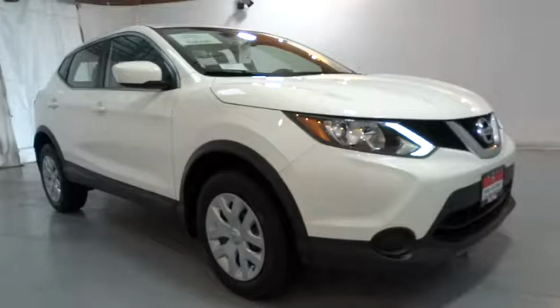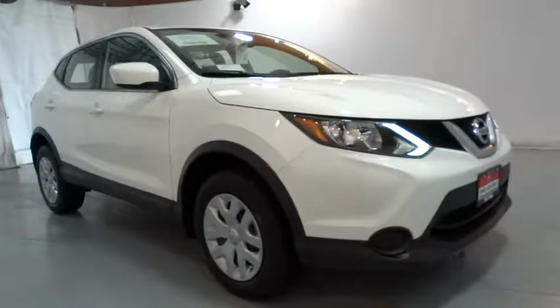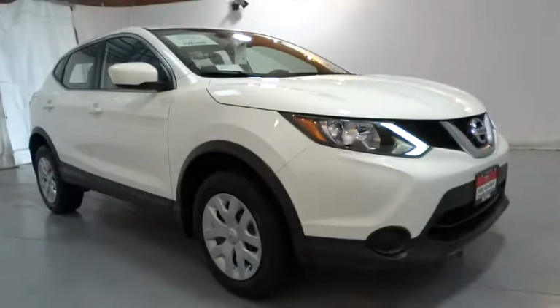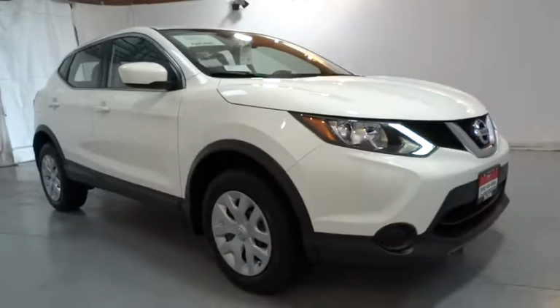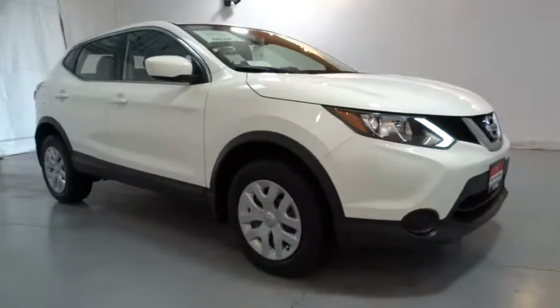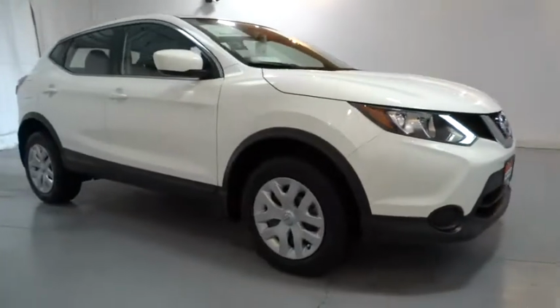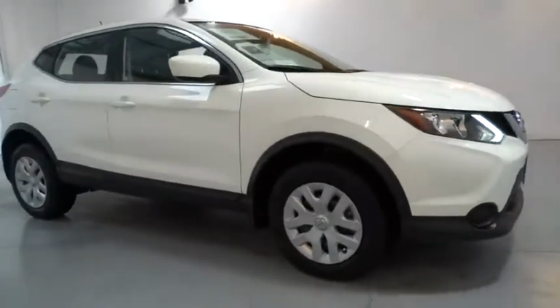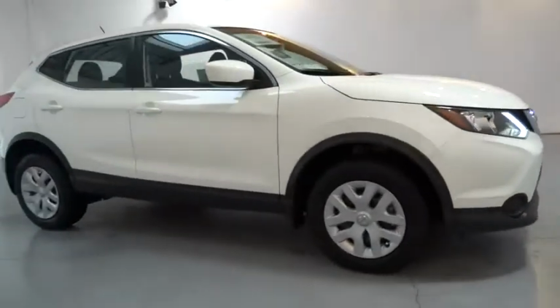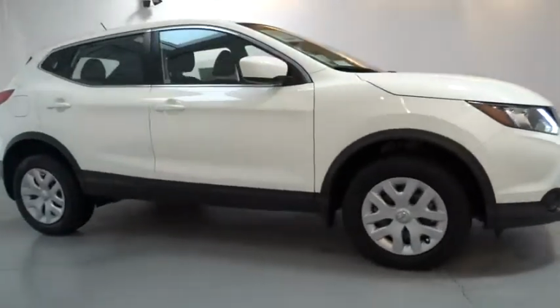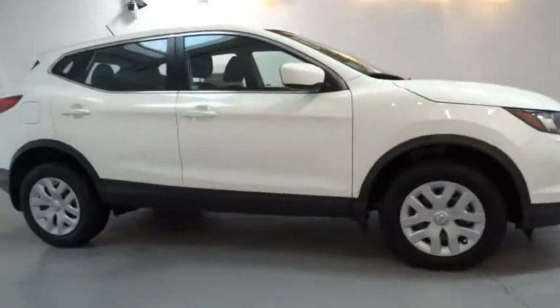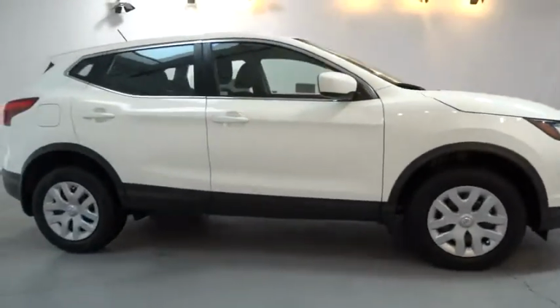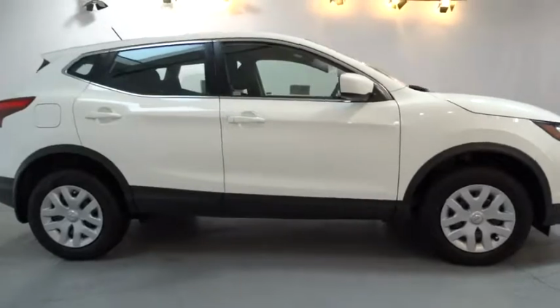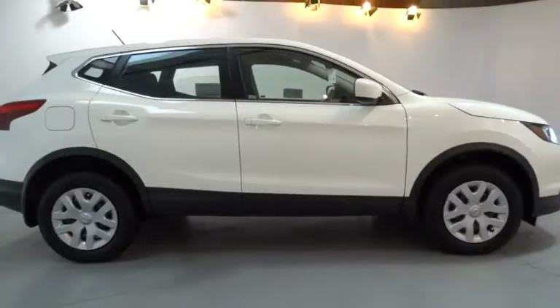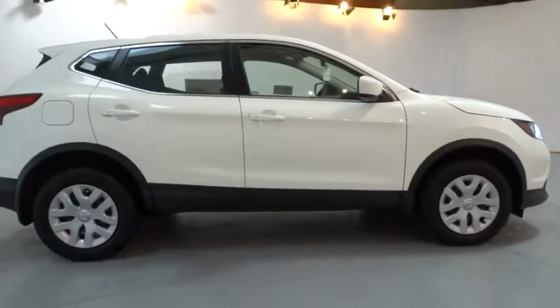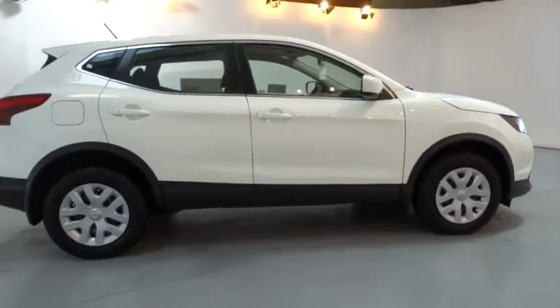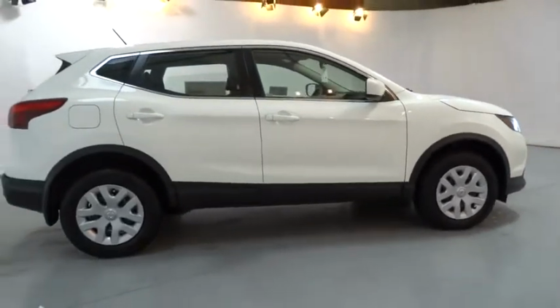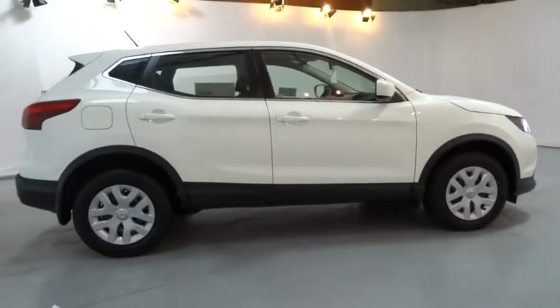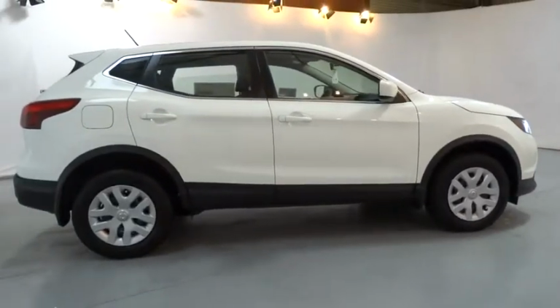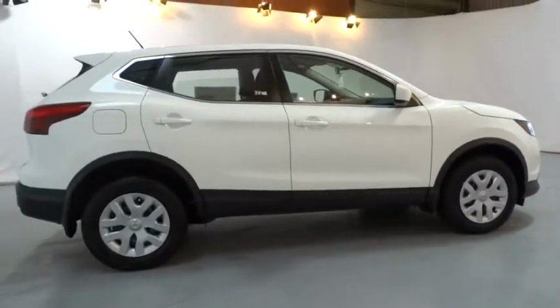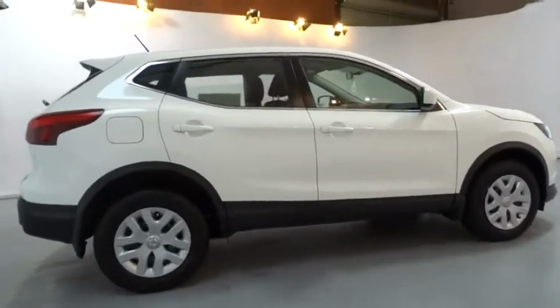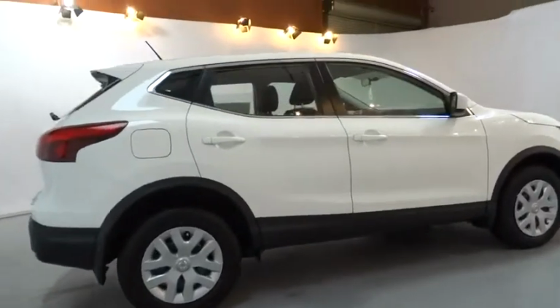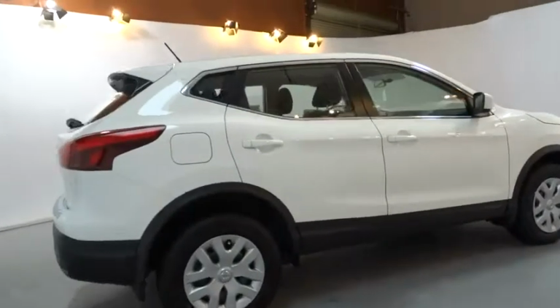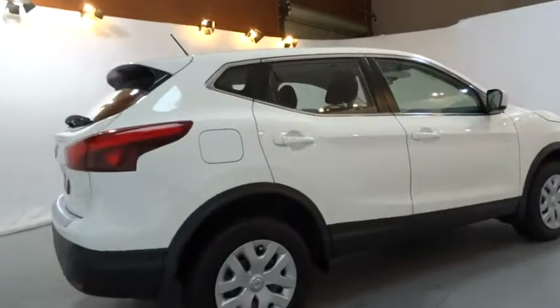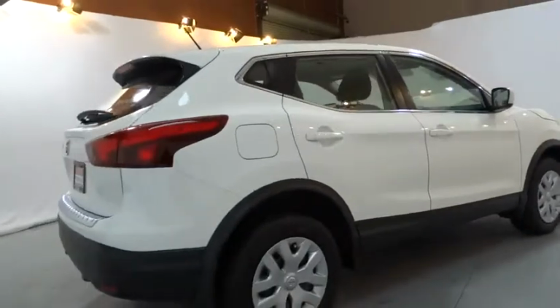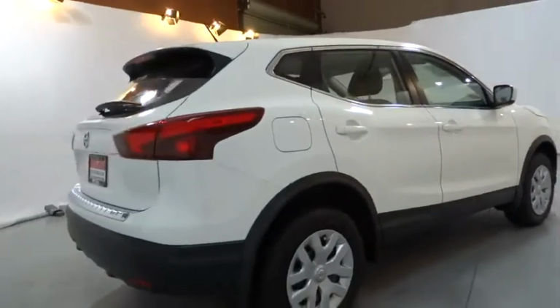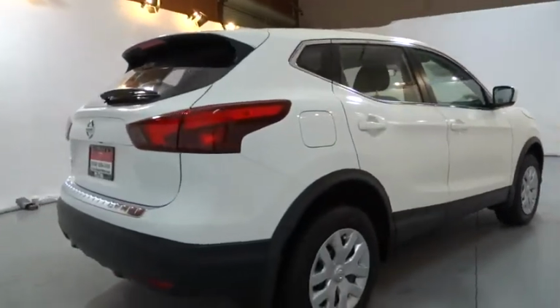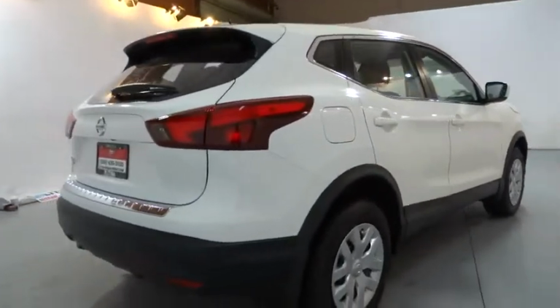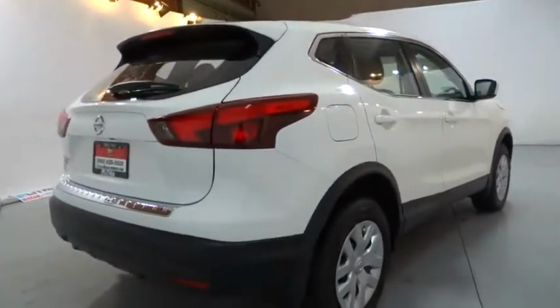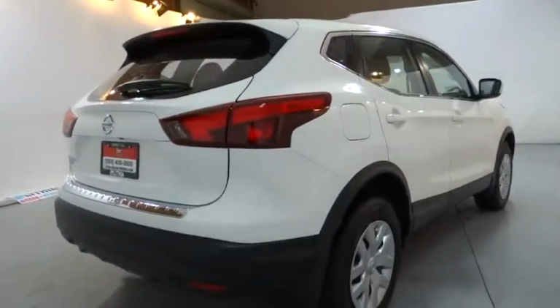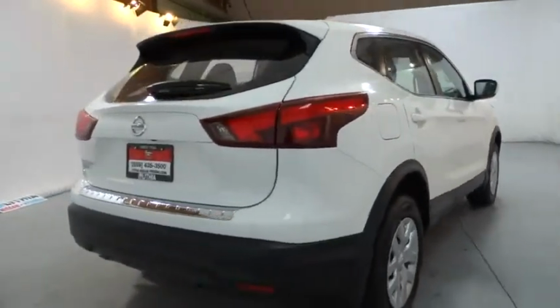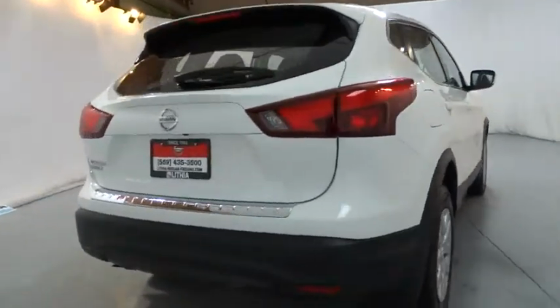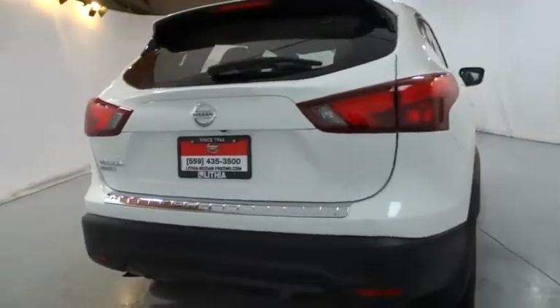2018 Nissan Rogue Sport. The Nissan Rogue Sport is a subcompact SUV that provides all the functionality. A smooth ride, lots of cargo room, and a roomy back seat is a recipe for a pleasant traveling experience.